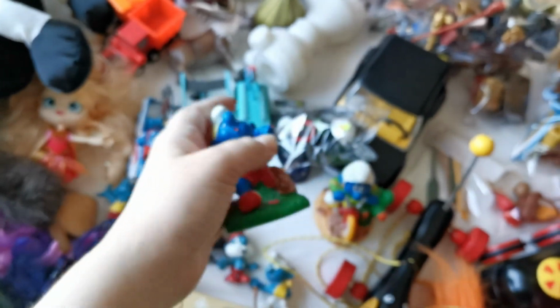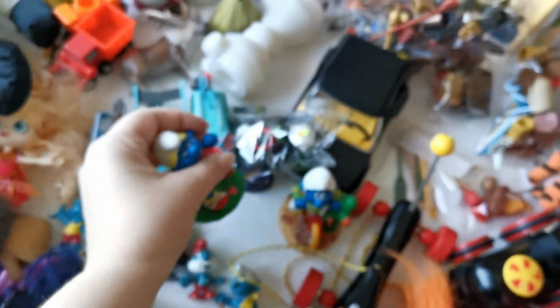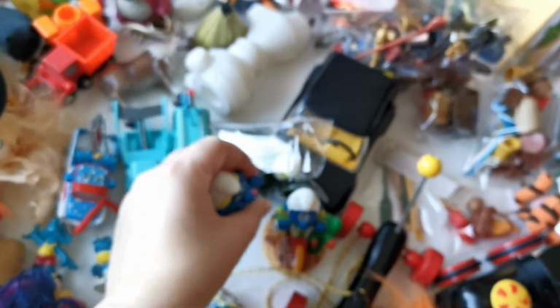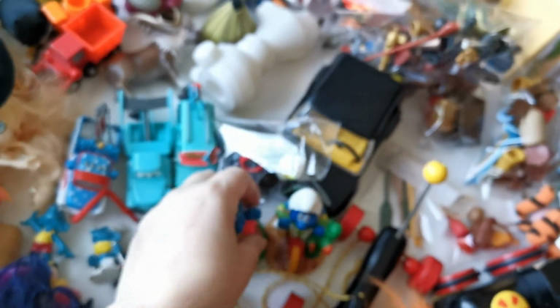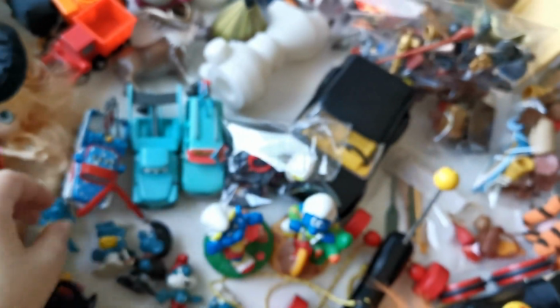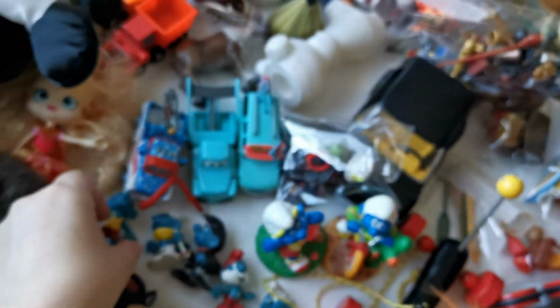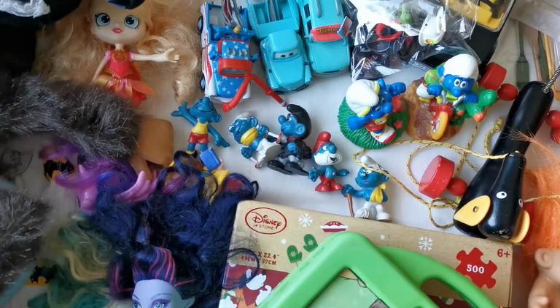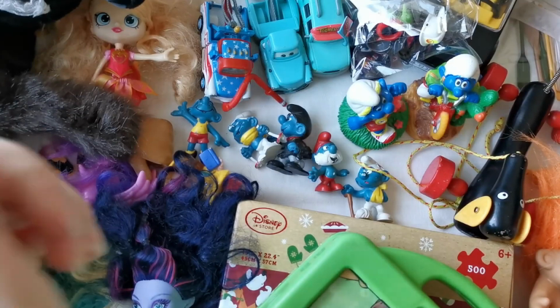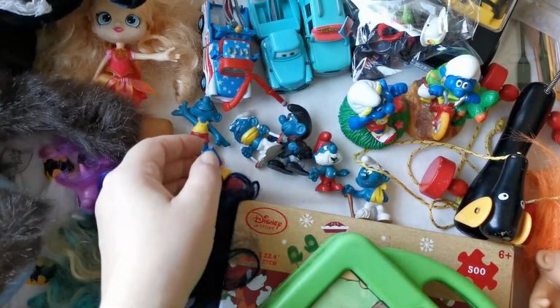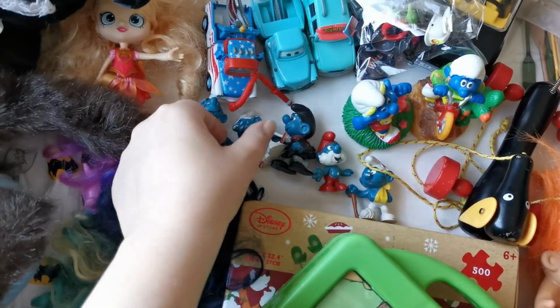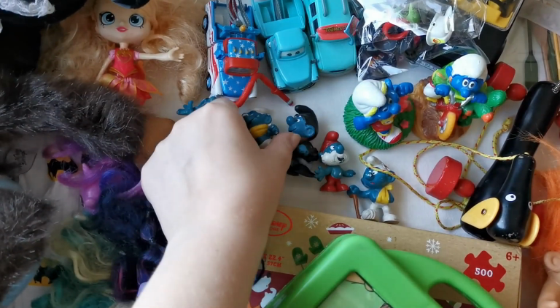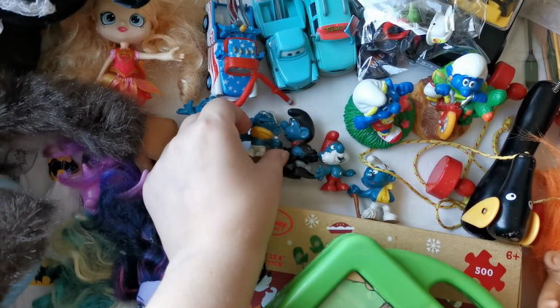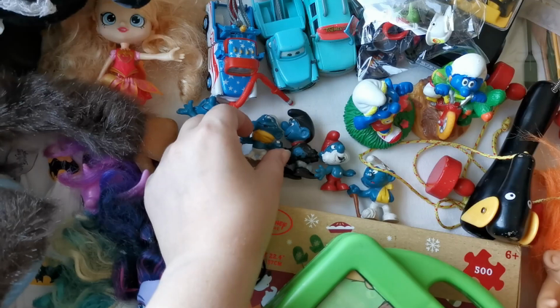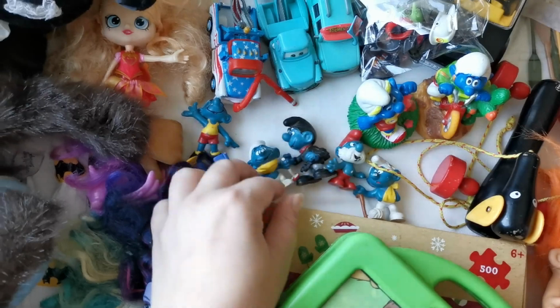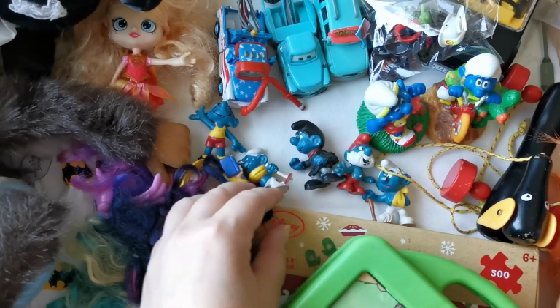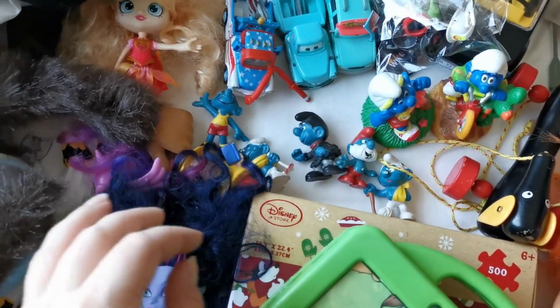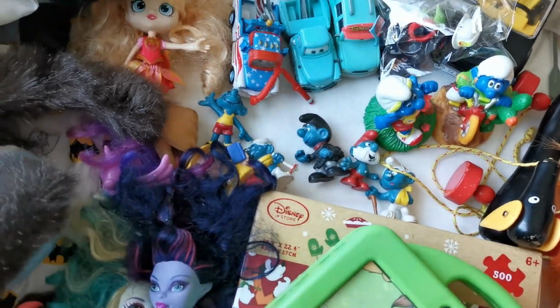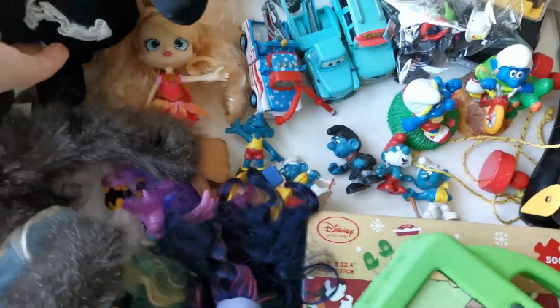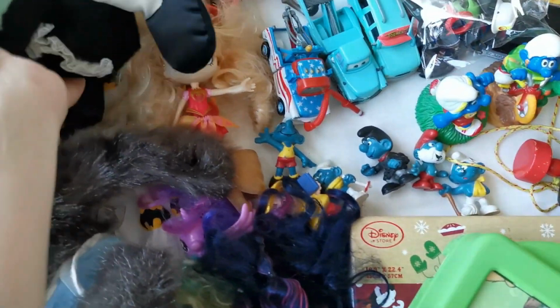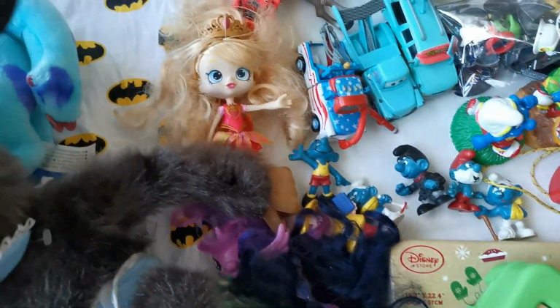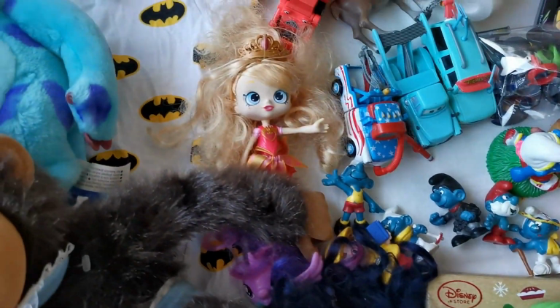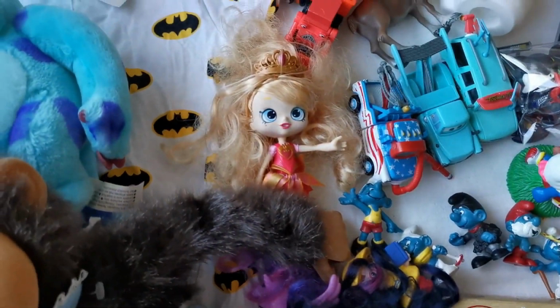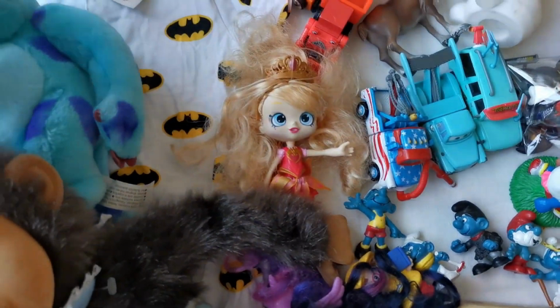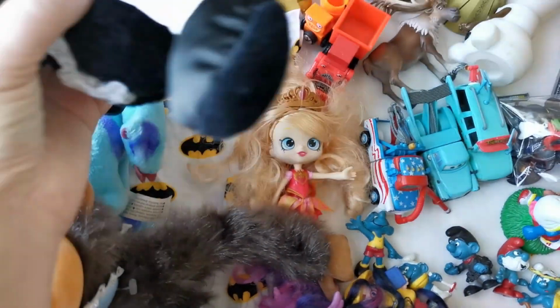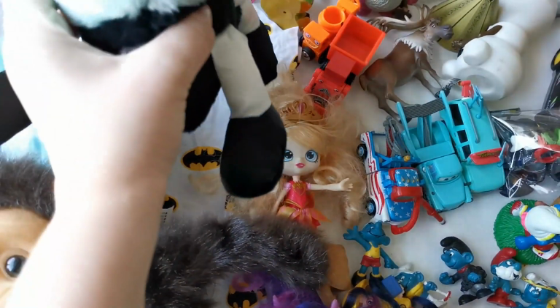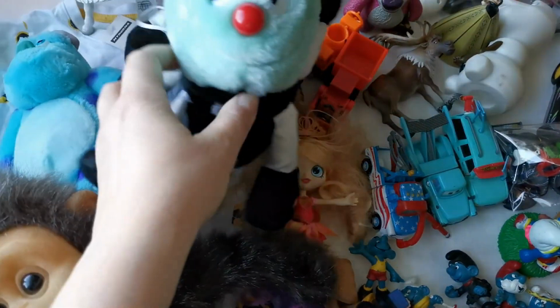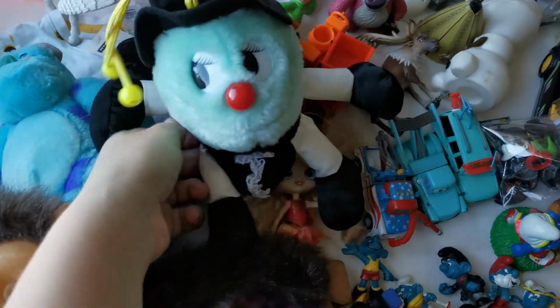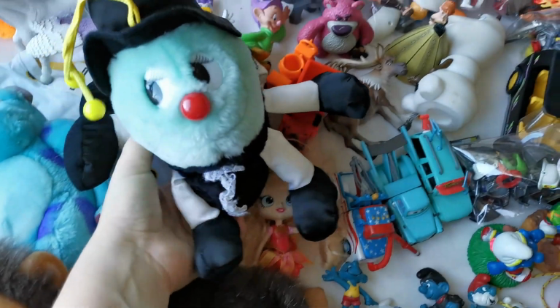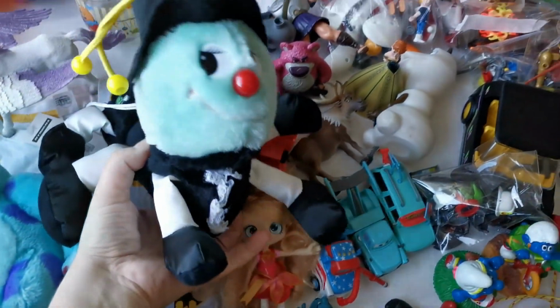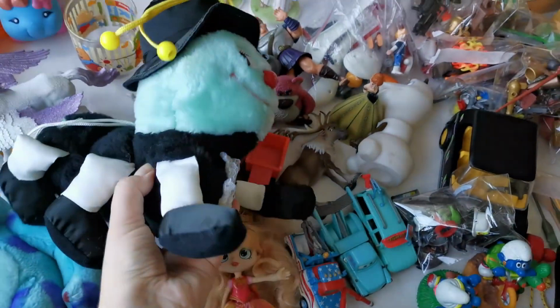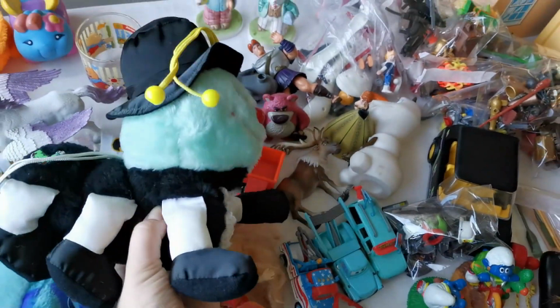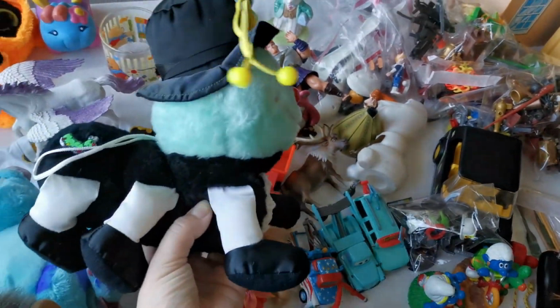And here you can see the standard figures that I've been making for quite a long time now. I got a few of those figures and hopefully those will sell well too.